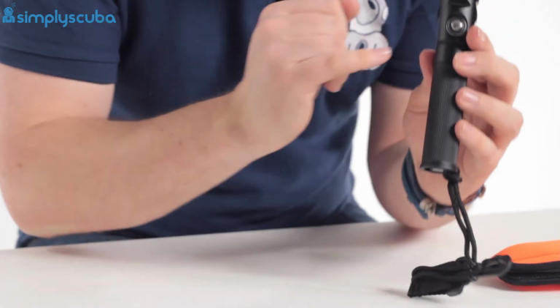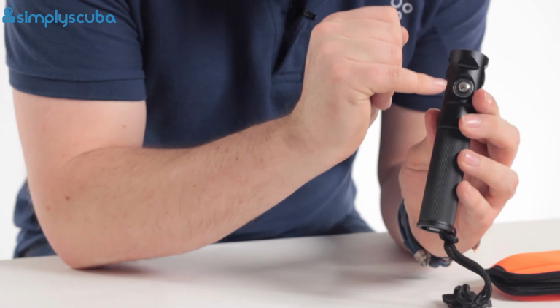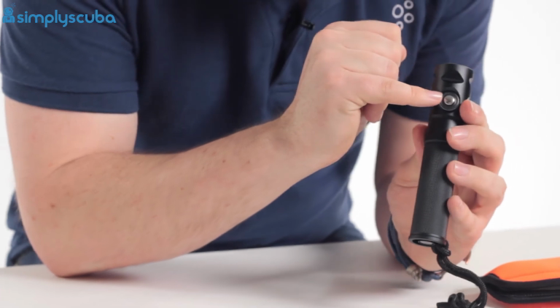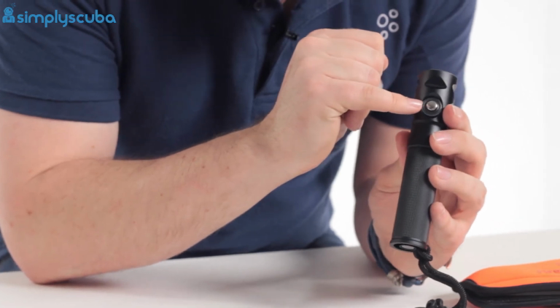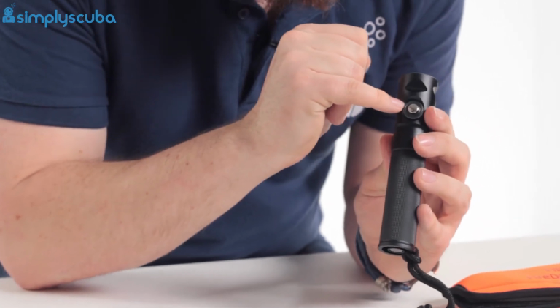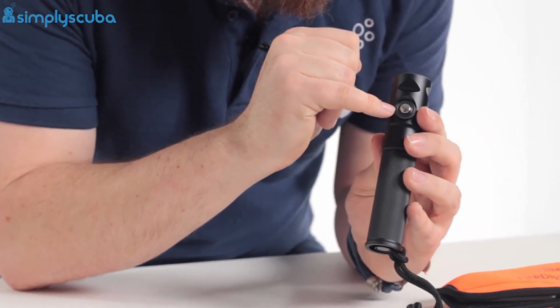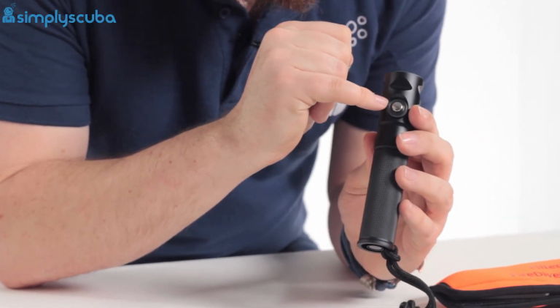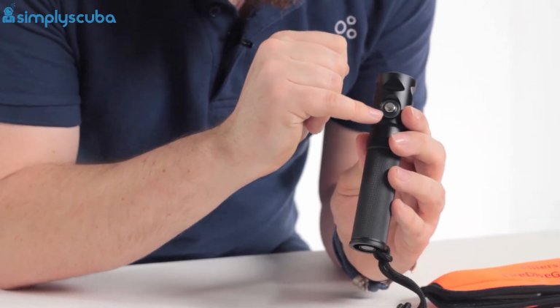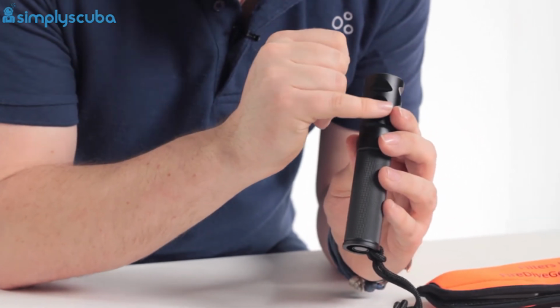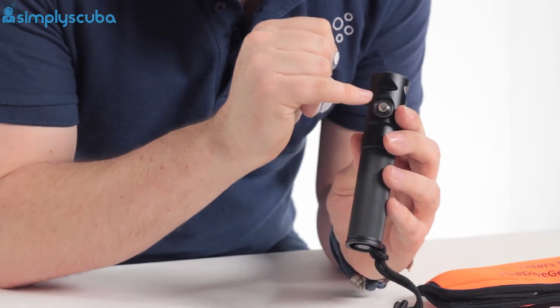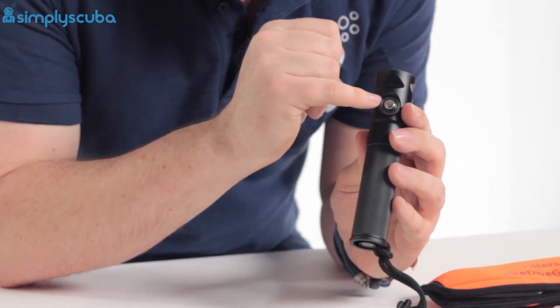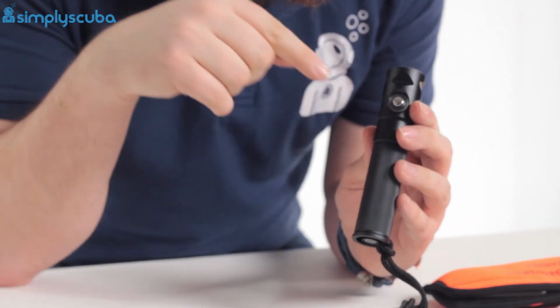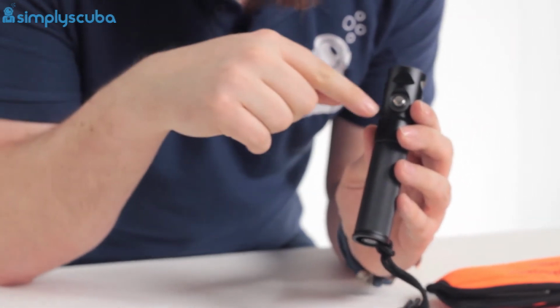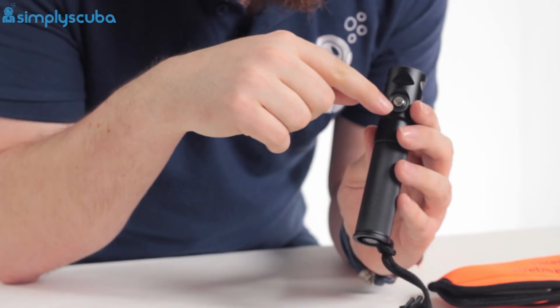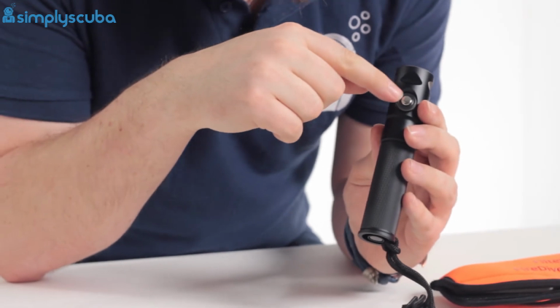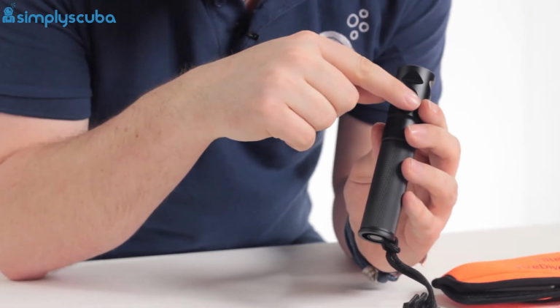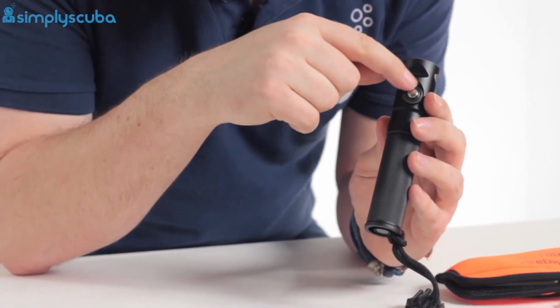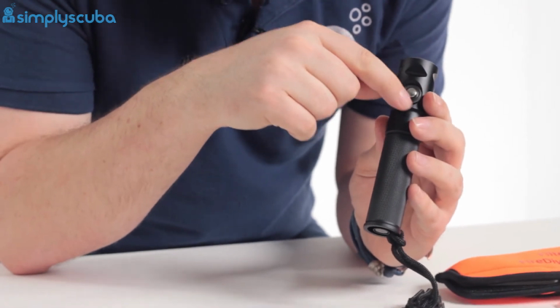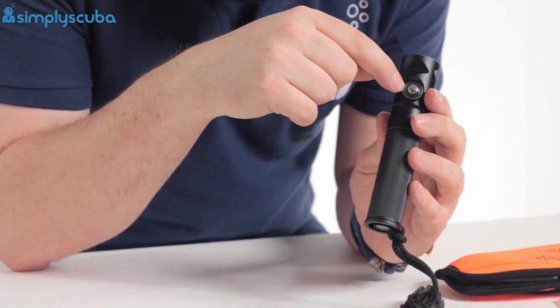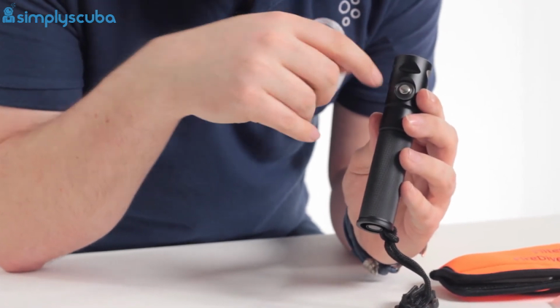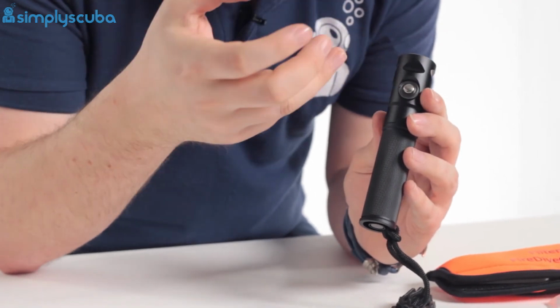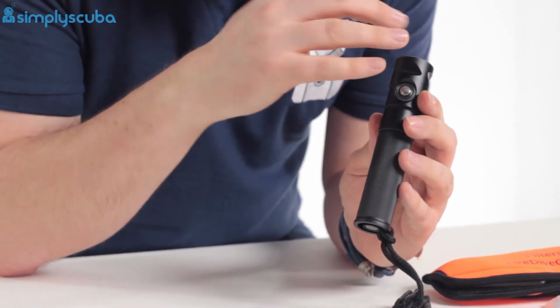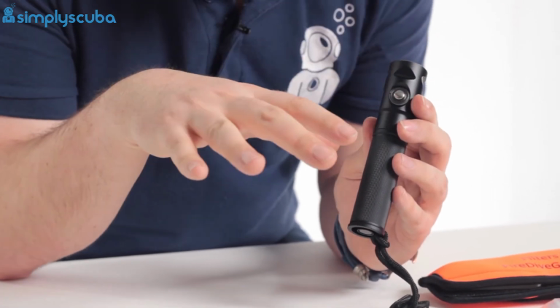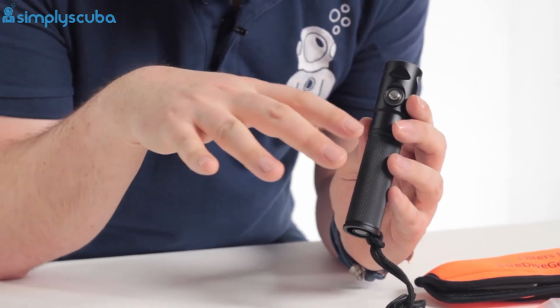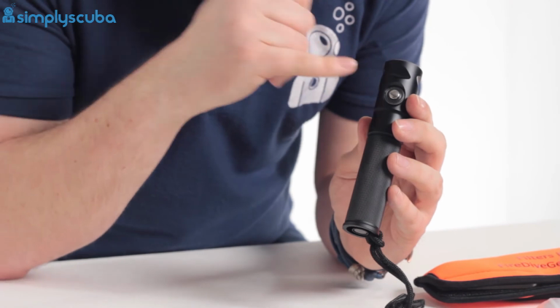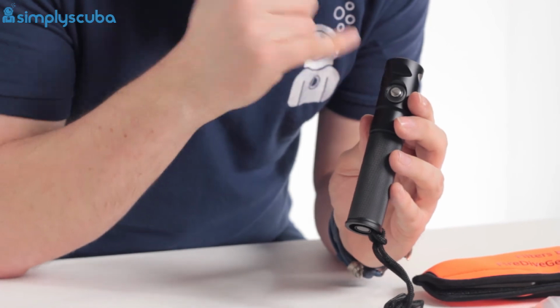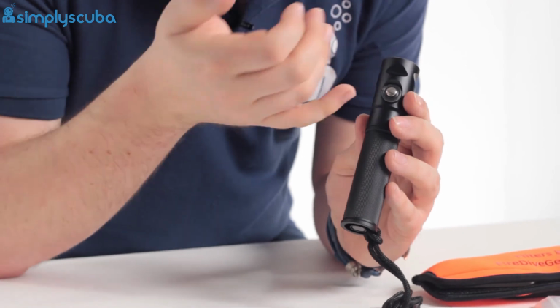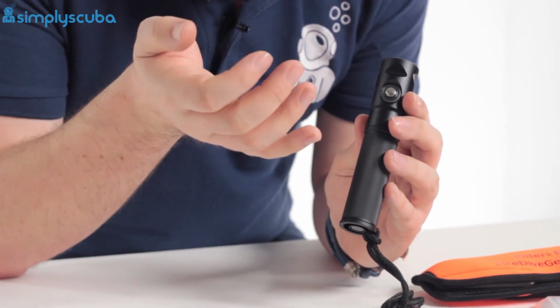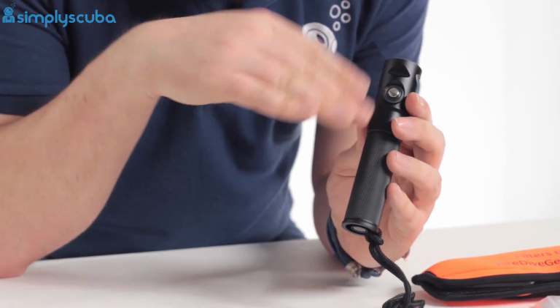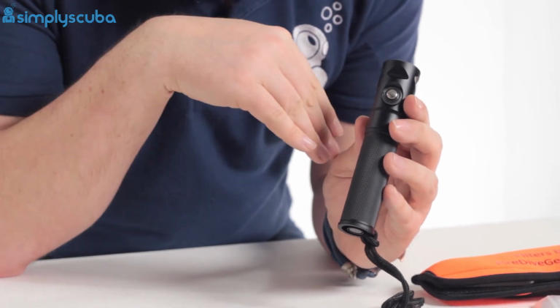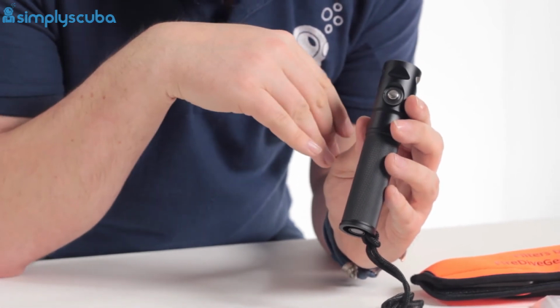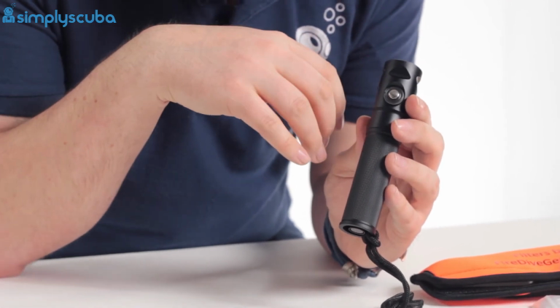Around that little button there is a battery level indicator — a small colour-coded LED around that button. When it's green your battery's fine. When it starts to go amber and red it means that your battery's running a little low.